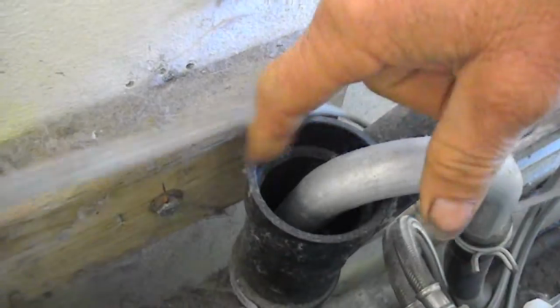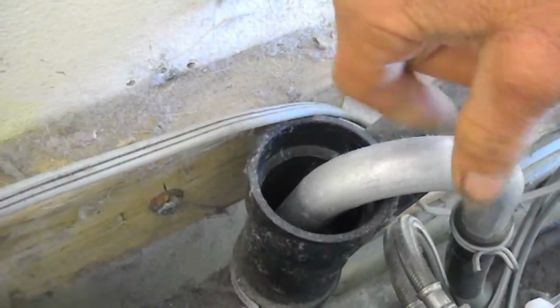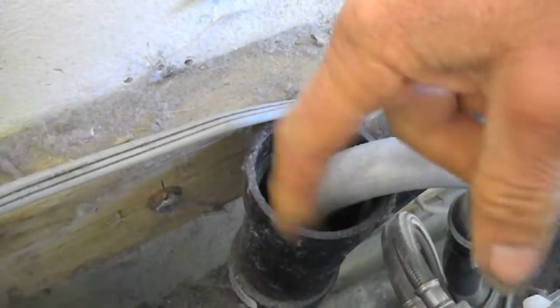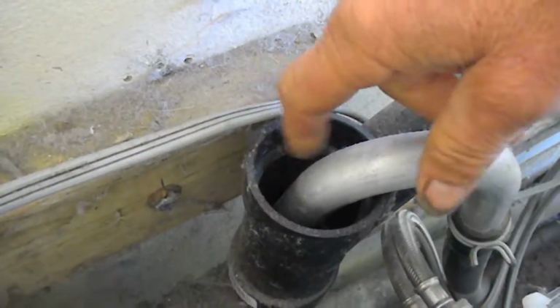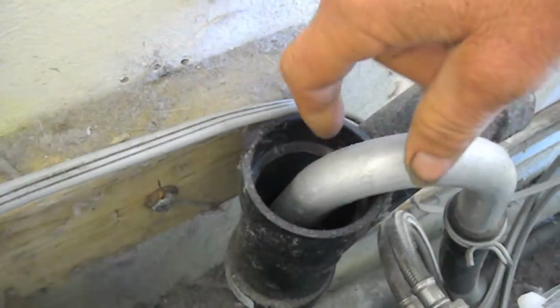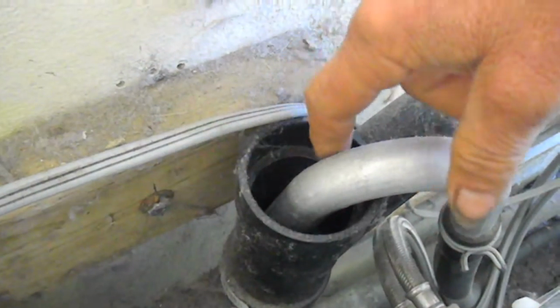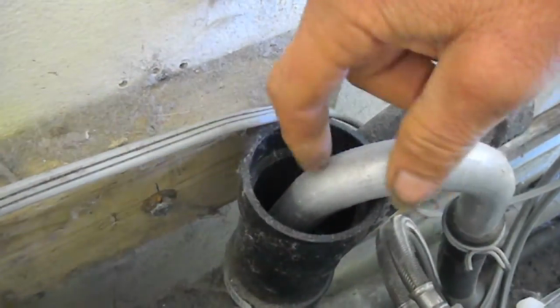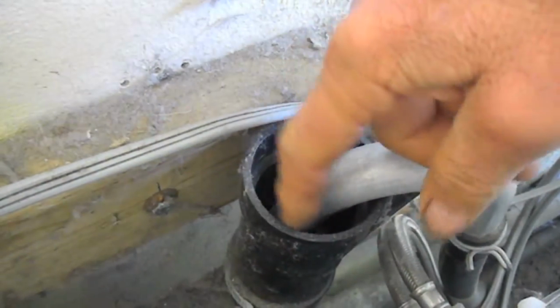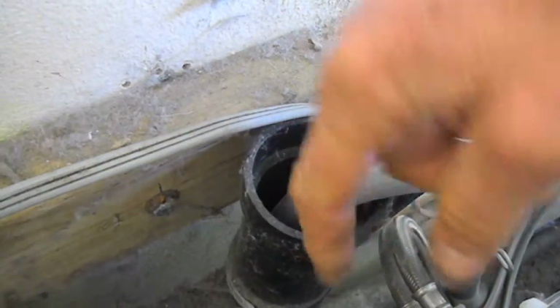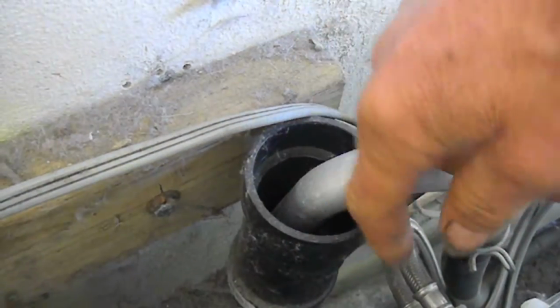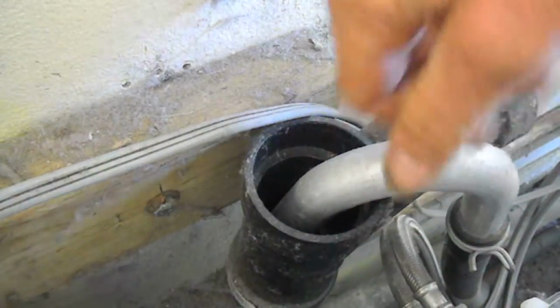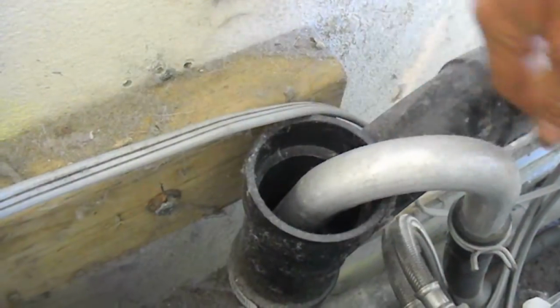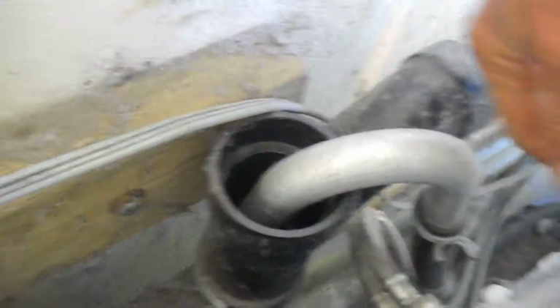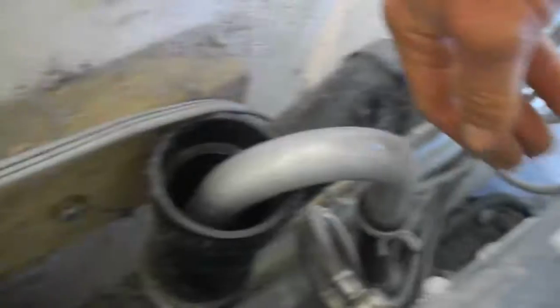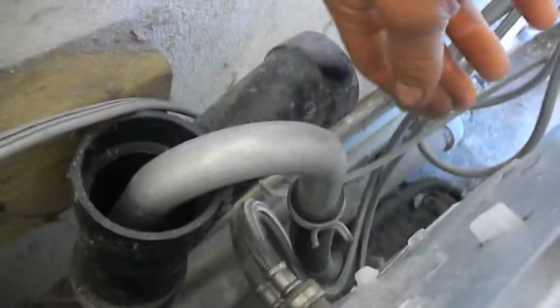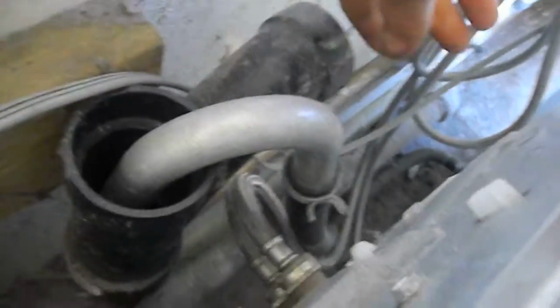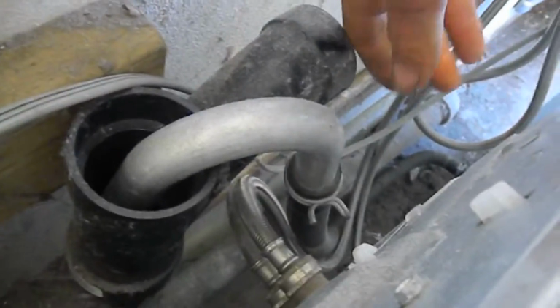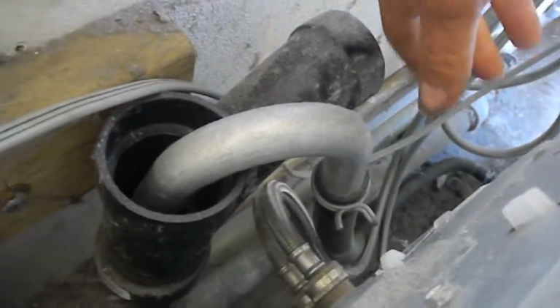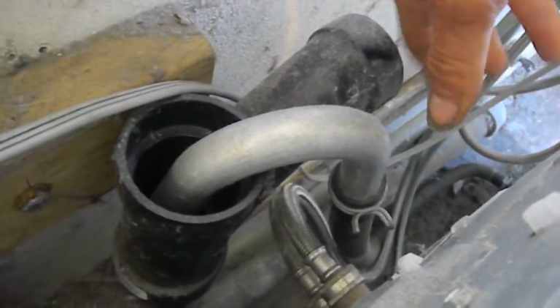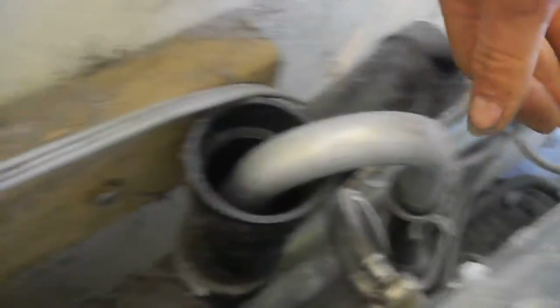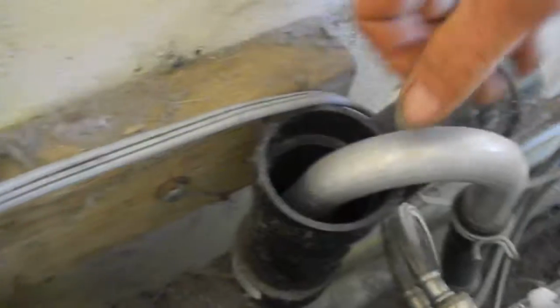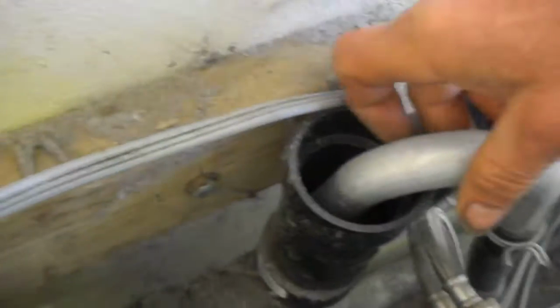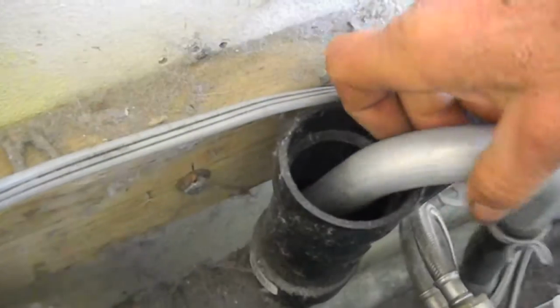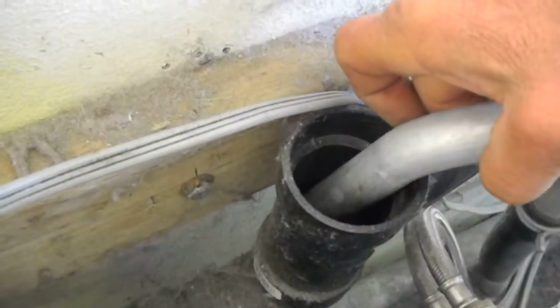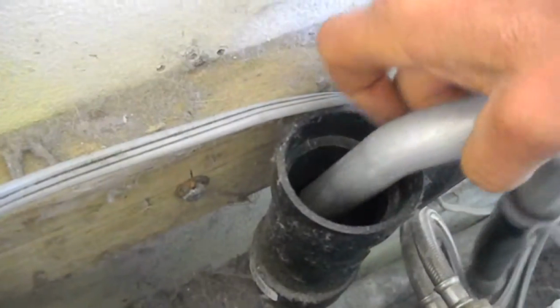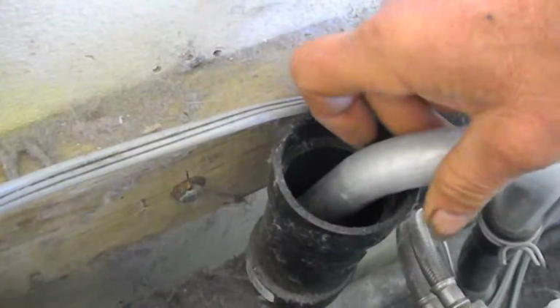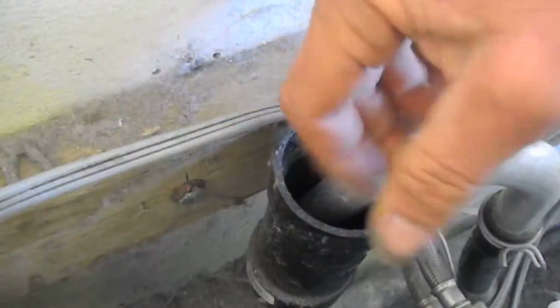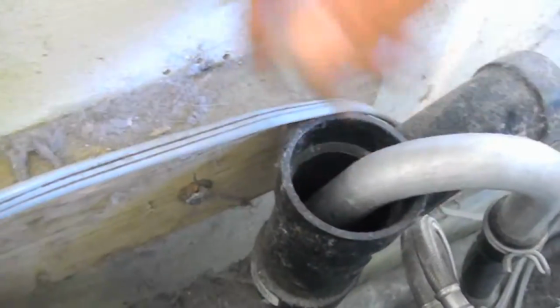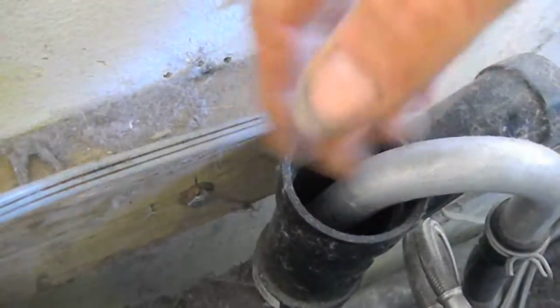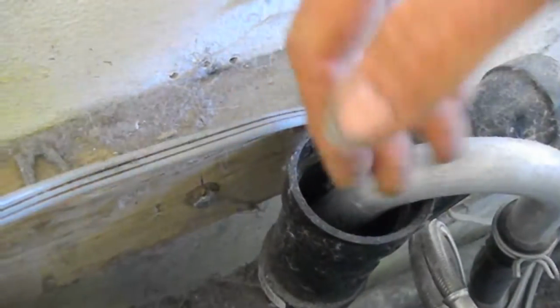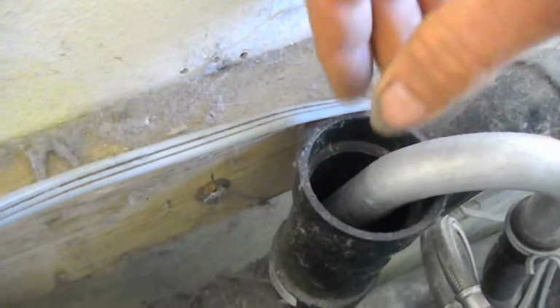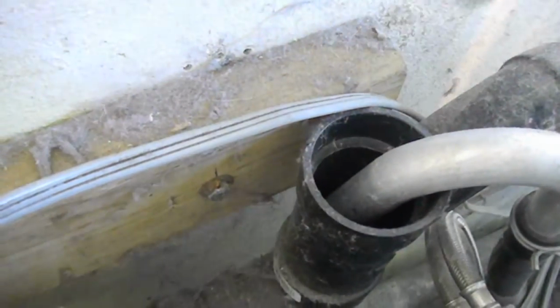A lot of times it'll back up and leak over here, and it looks like it's leaking from the machine. You've got to check this and make sure you've got a good flow going.